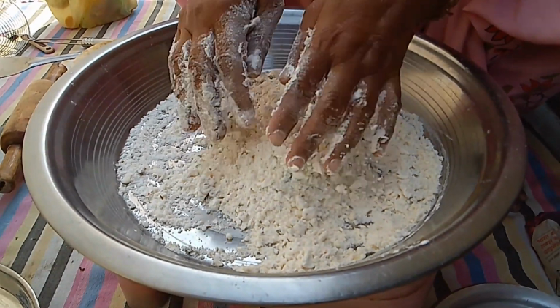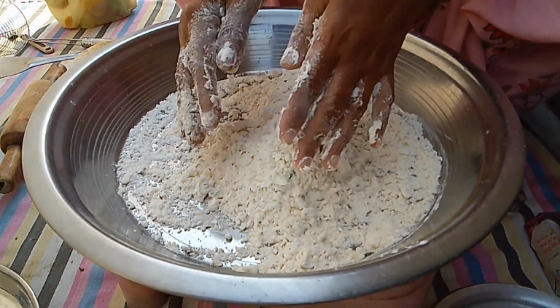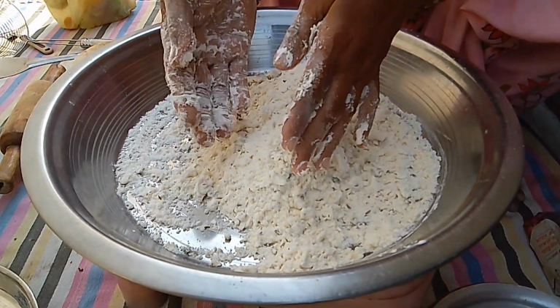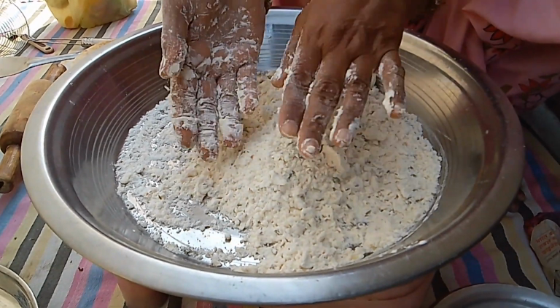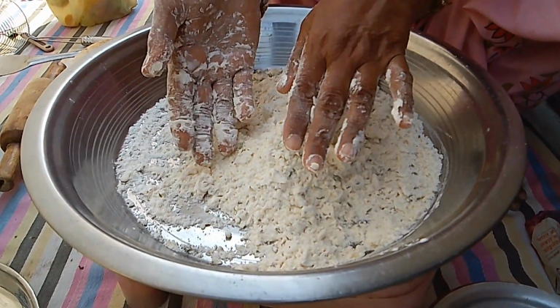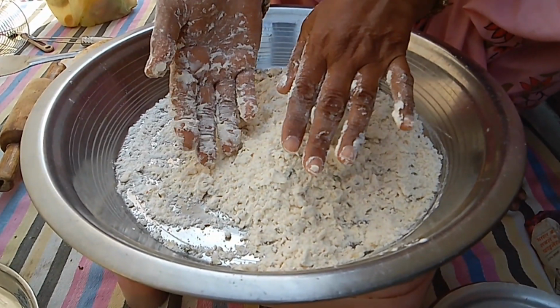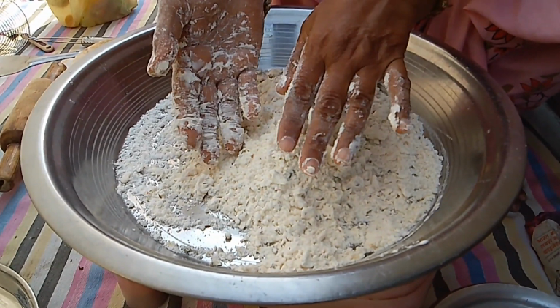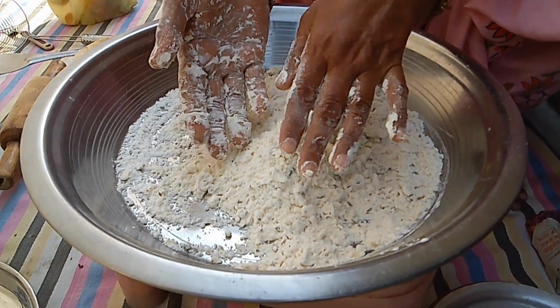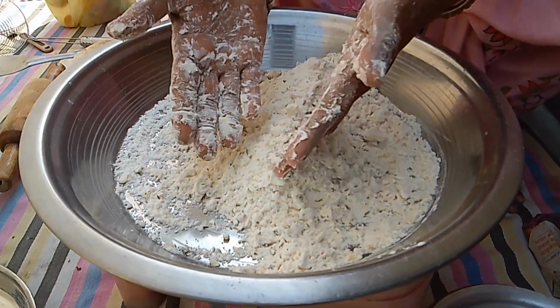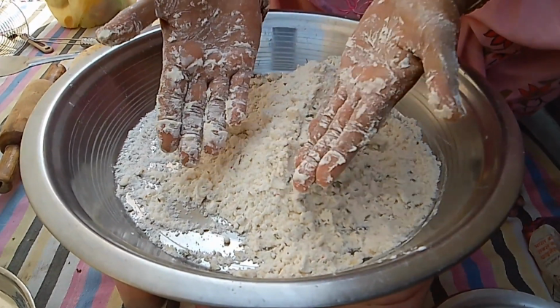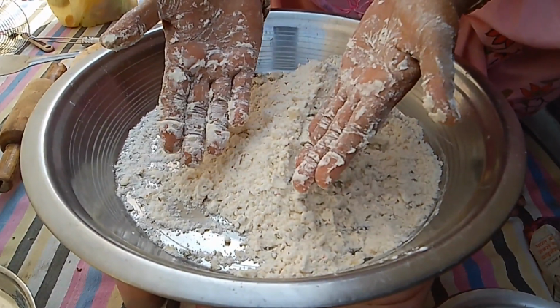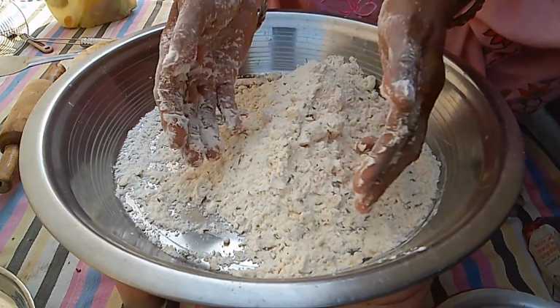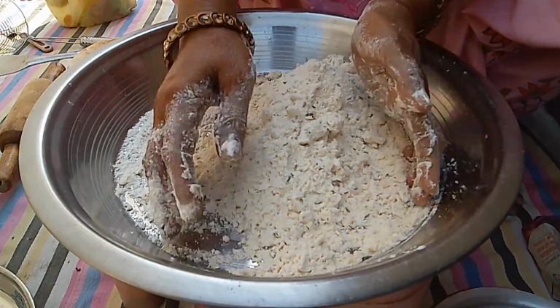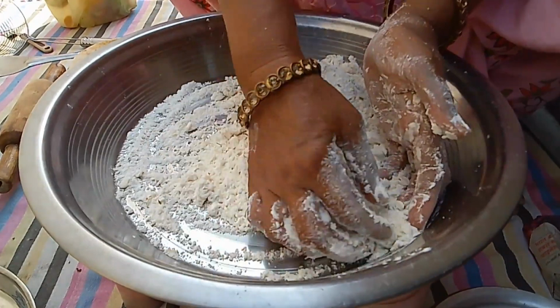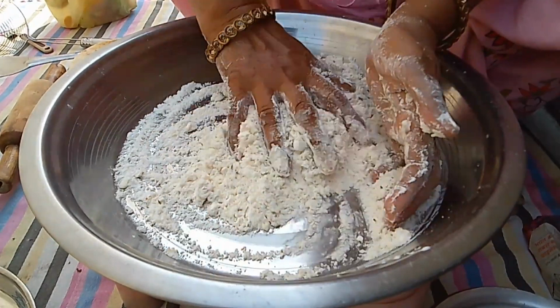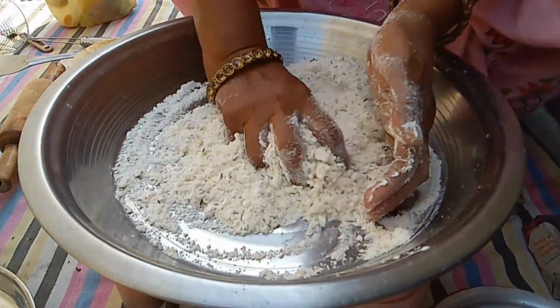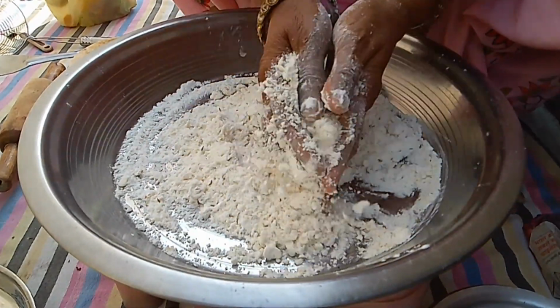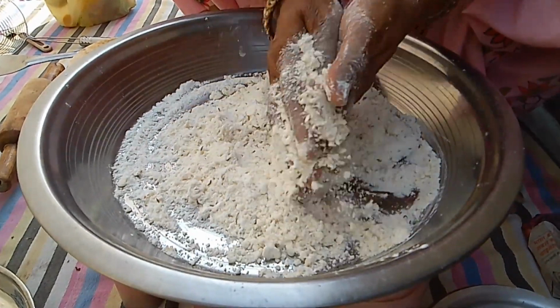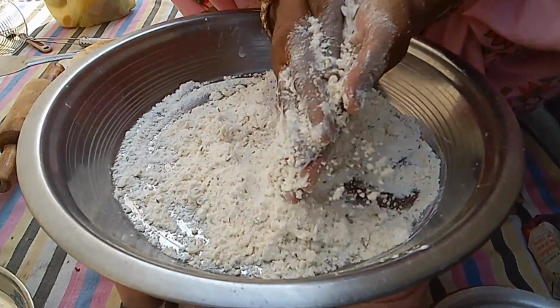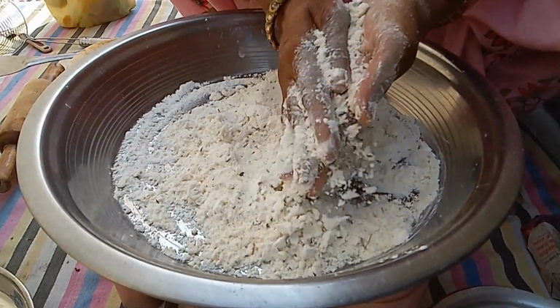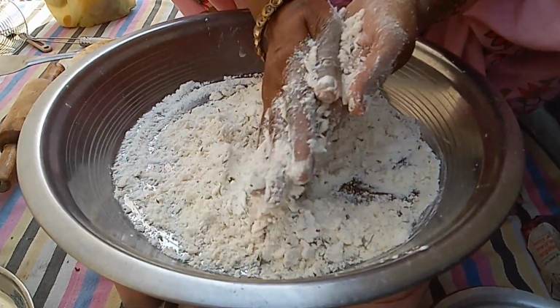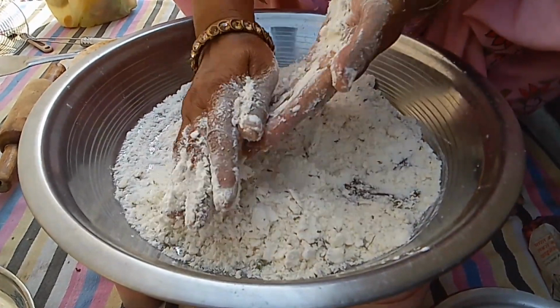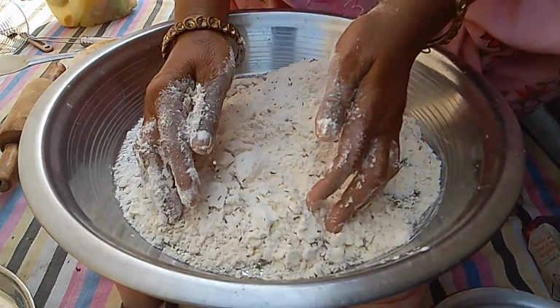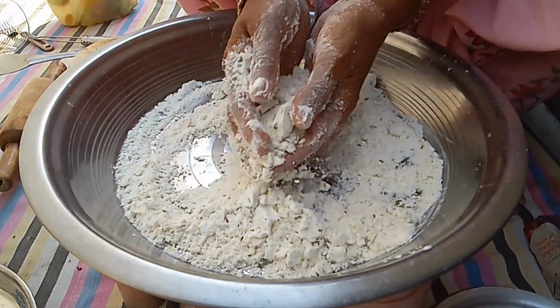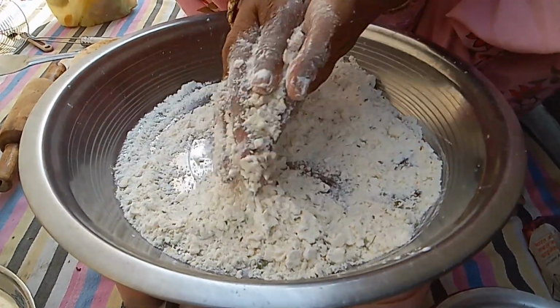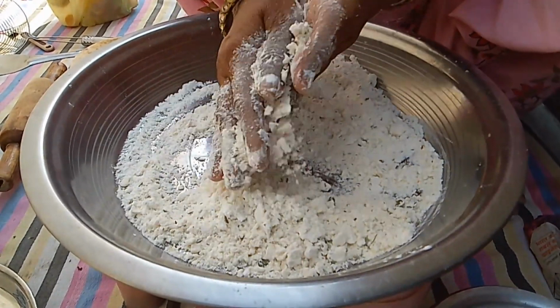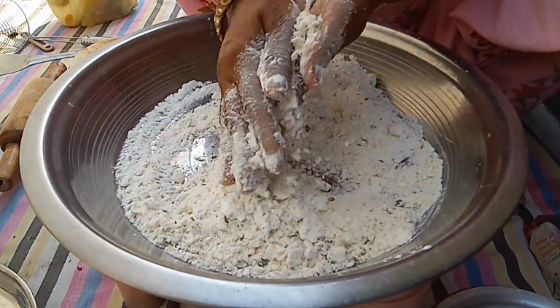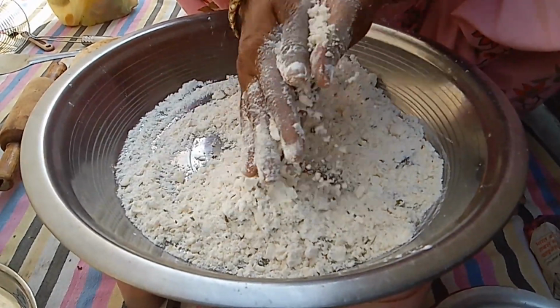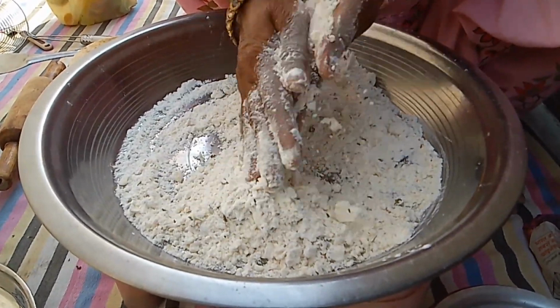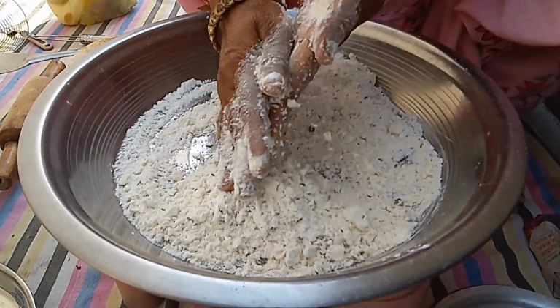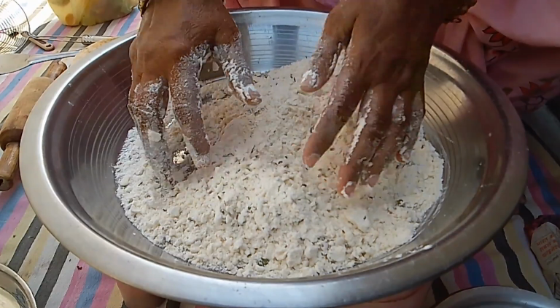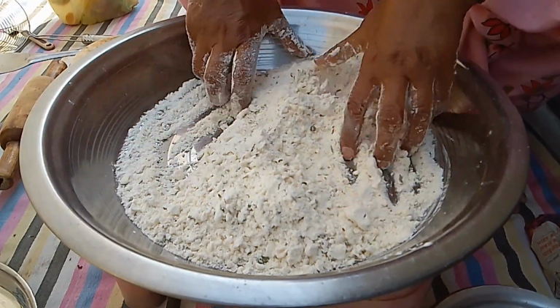I am going to wash my hands. Because this is not a good thing, it is not a good thing.